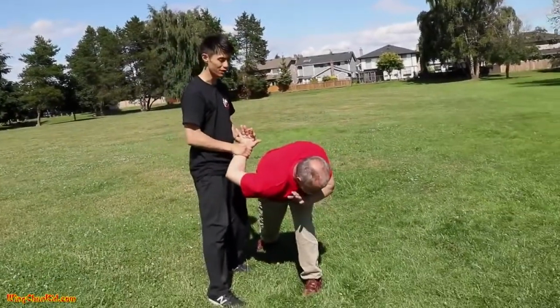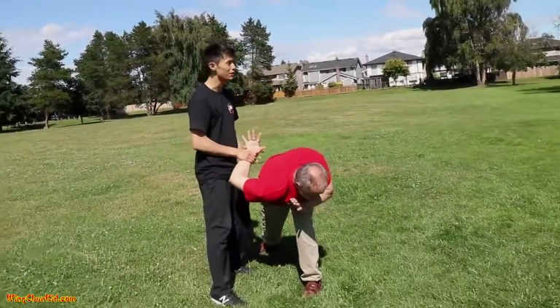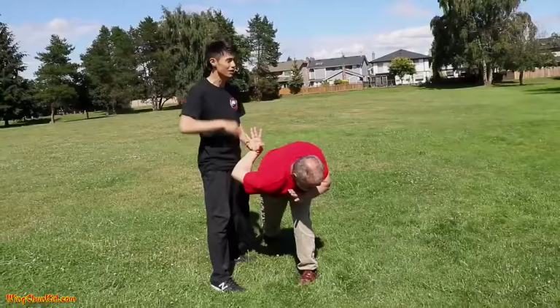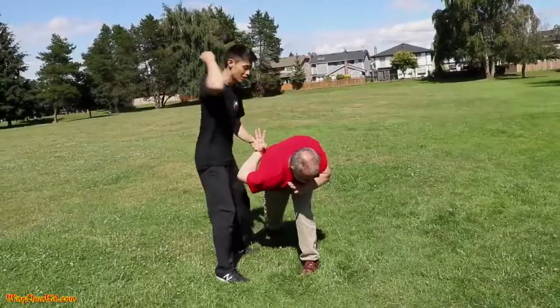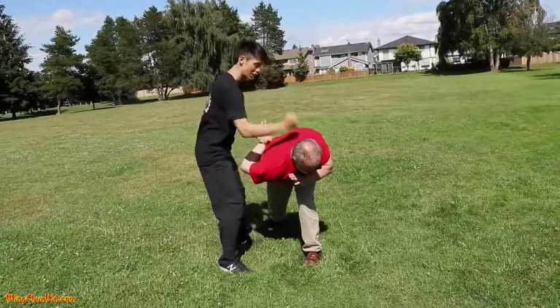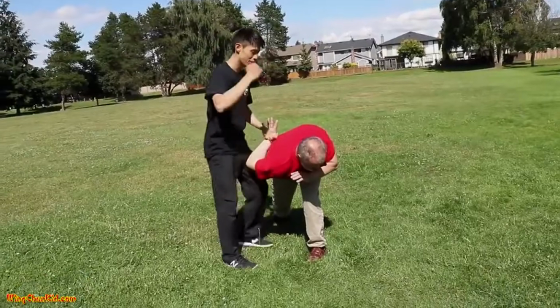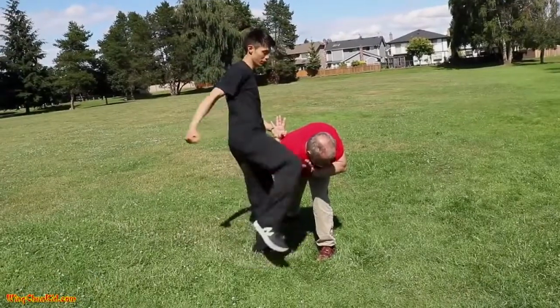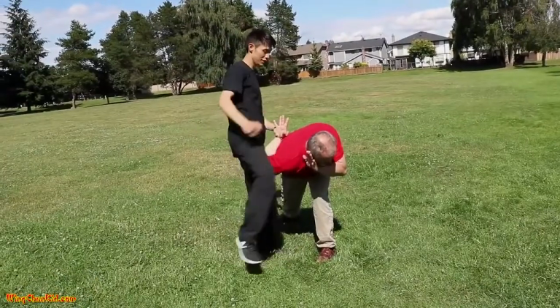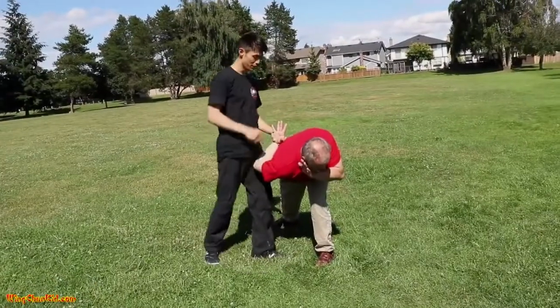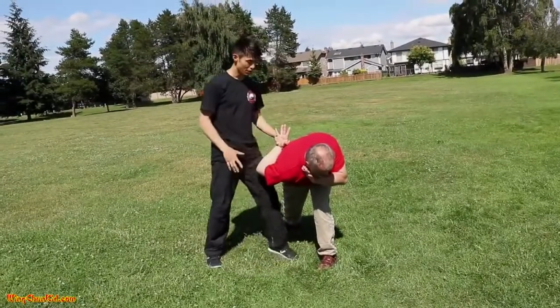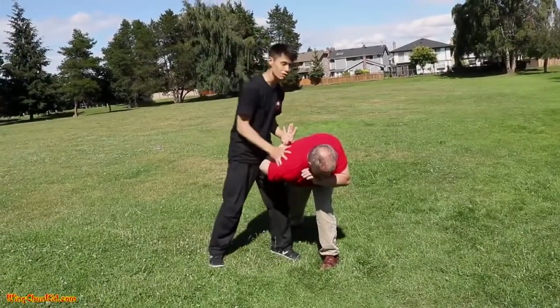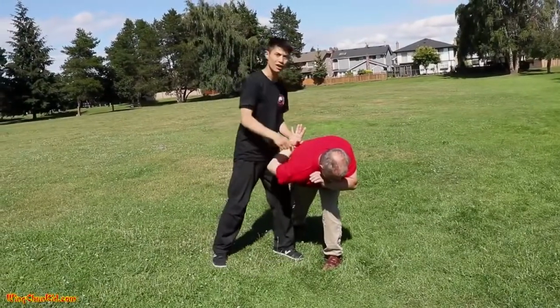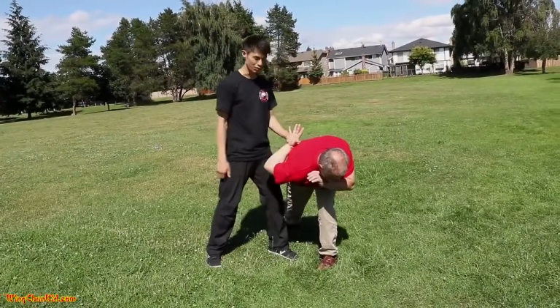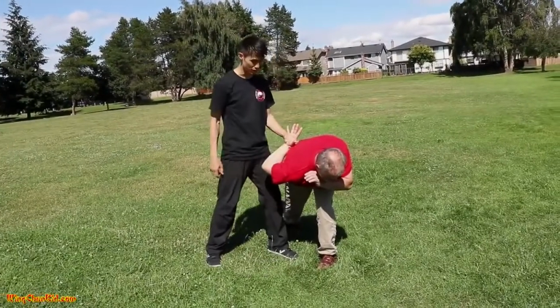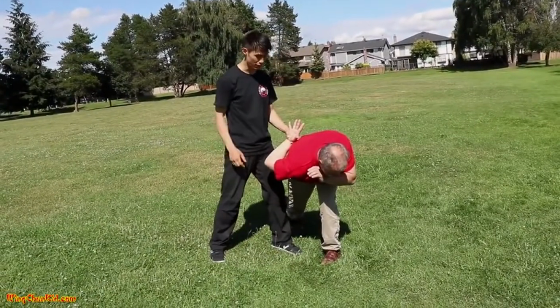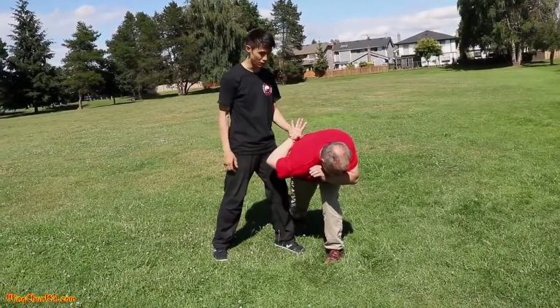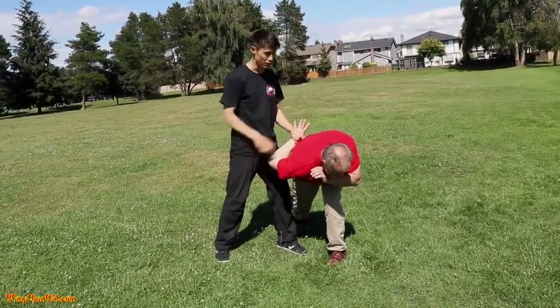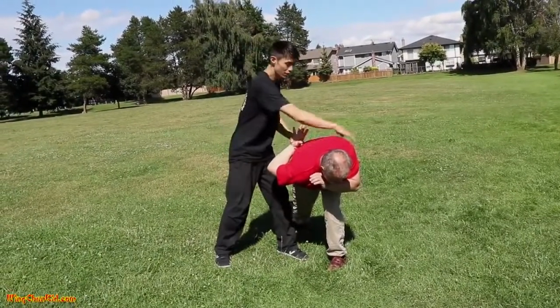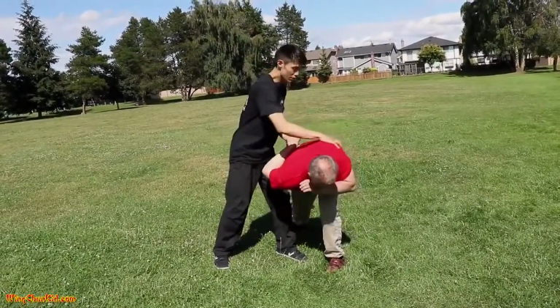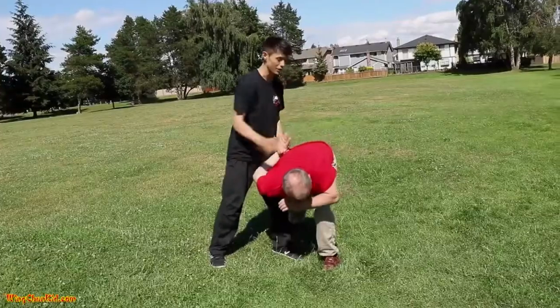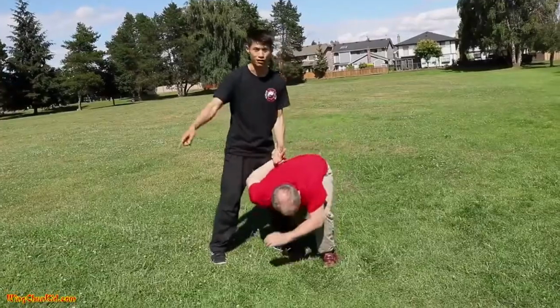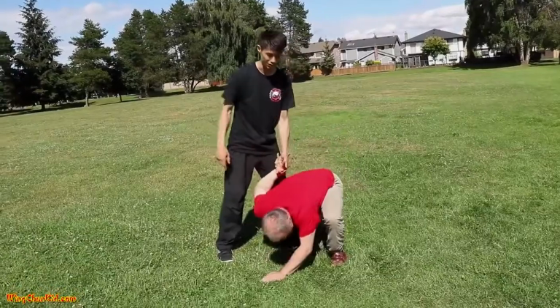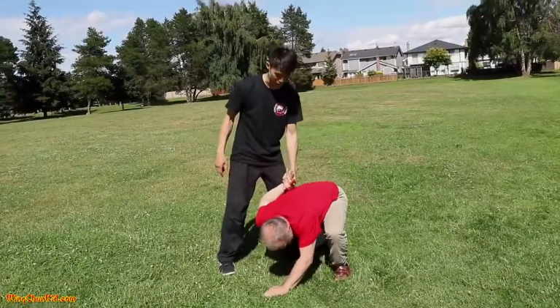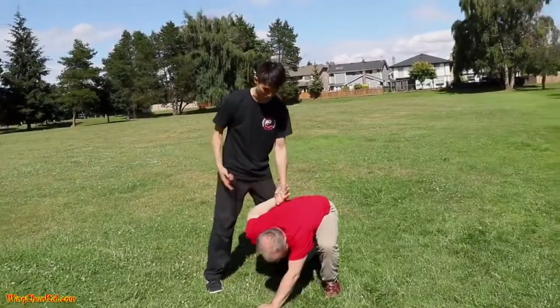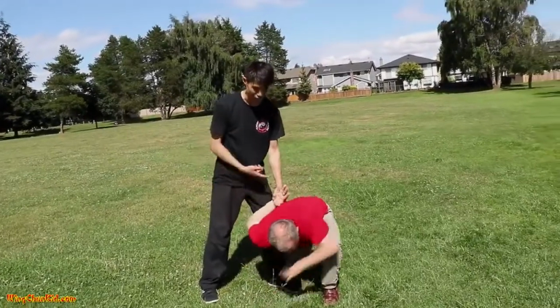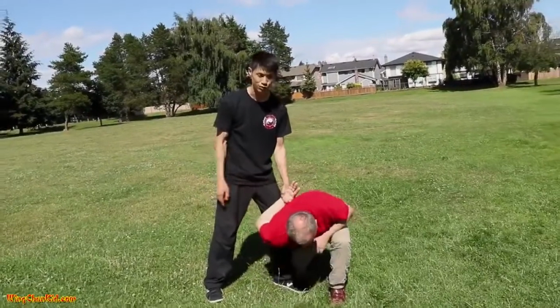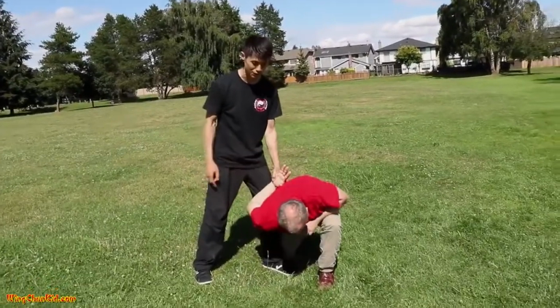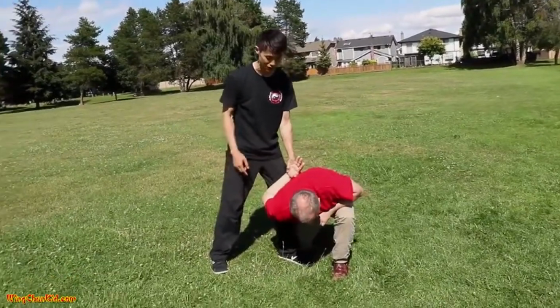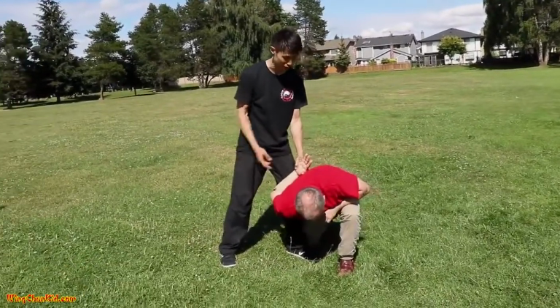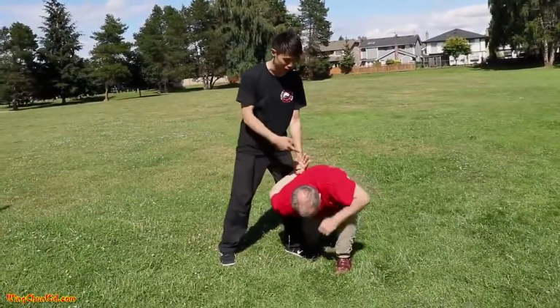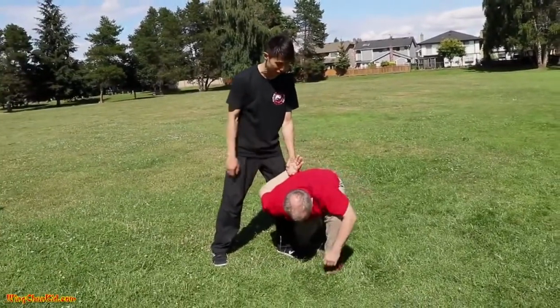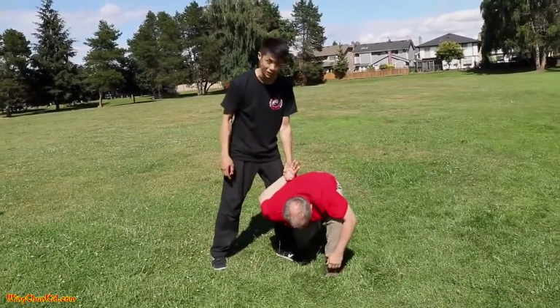Then turn backwards into this position. From here, grab his elbow, or knee him, or throw him down on the ground. You can make him fall down this way. You get control in this position and he can't really do much from here.